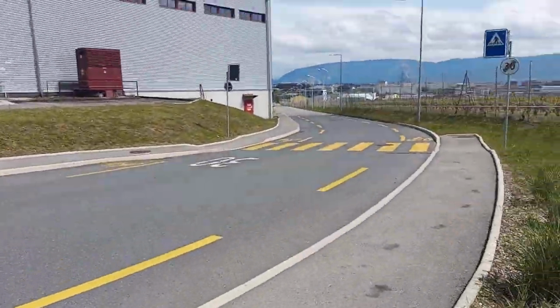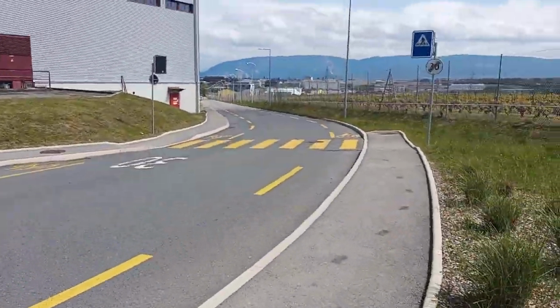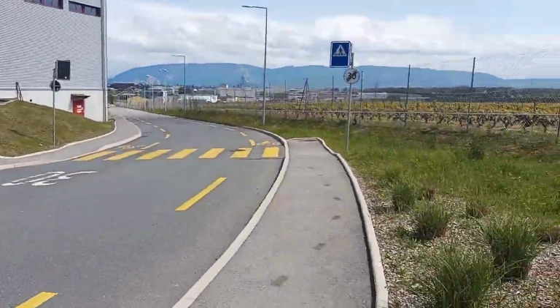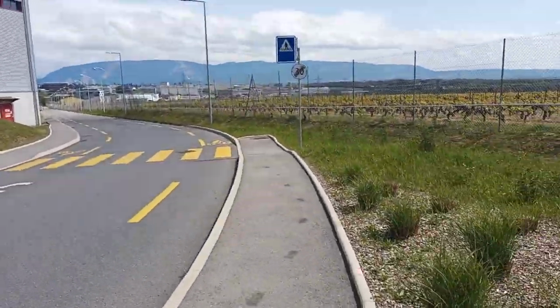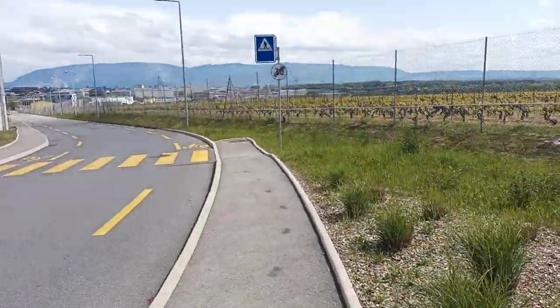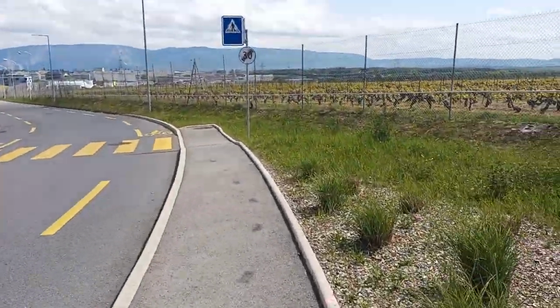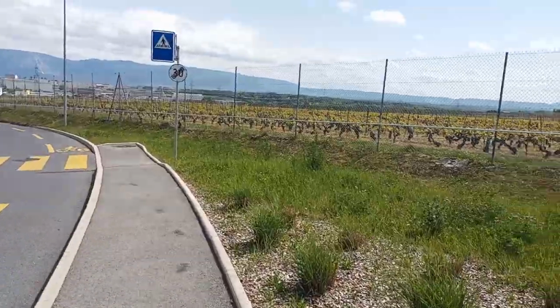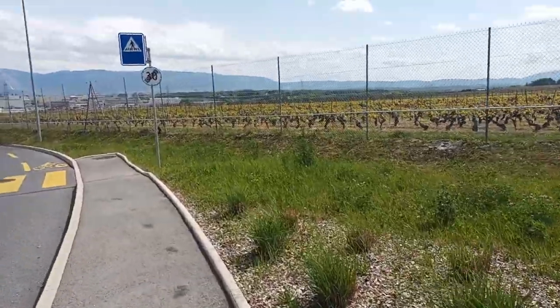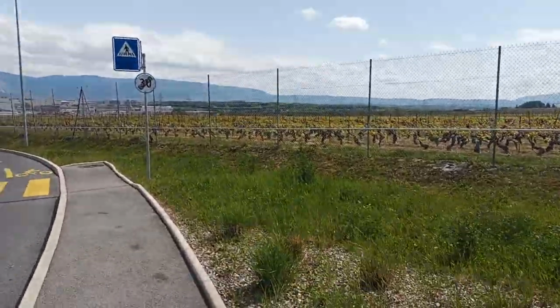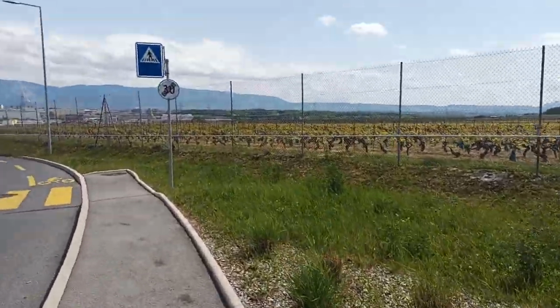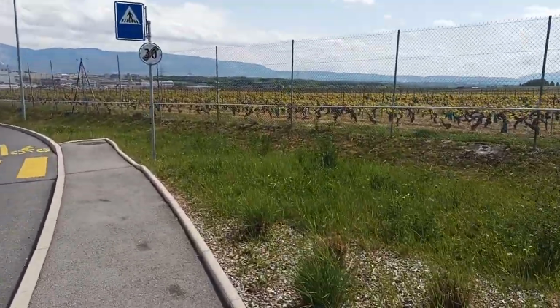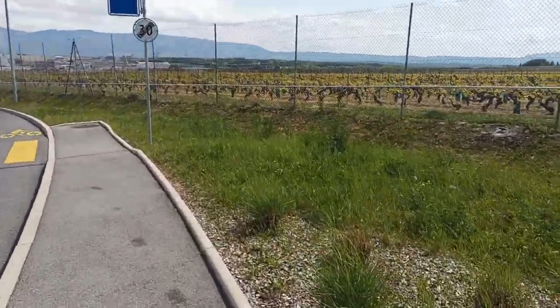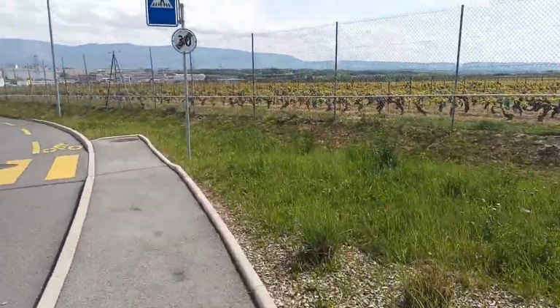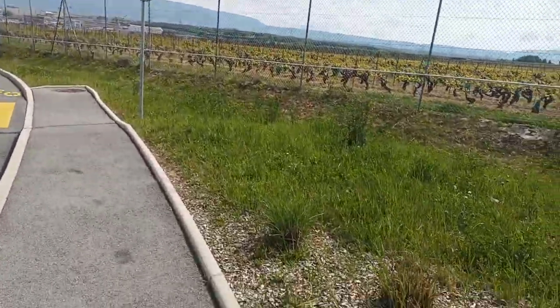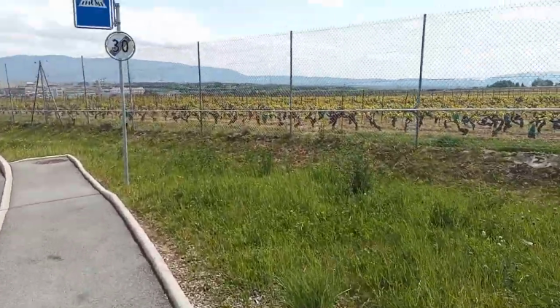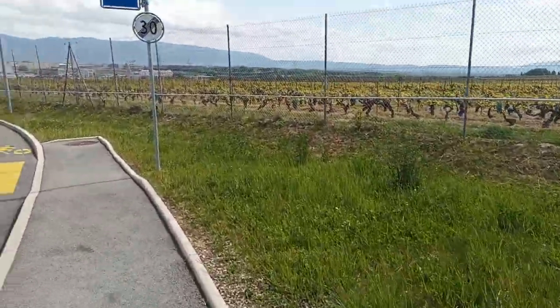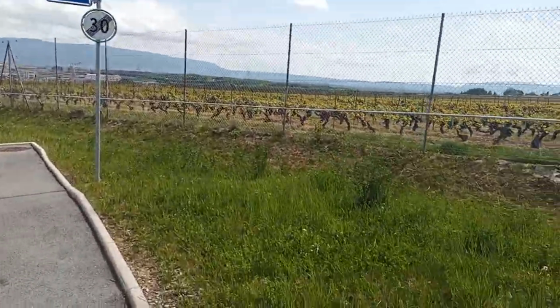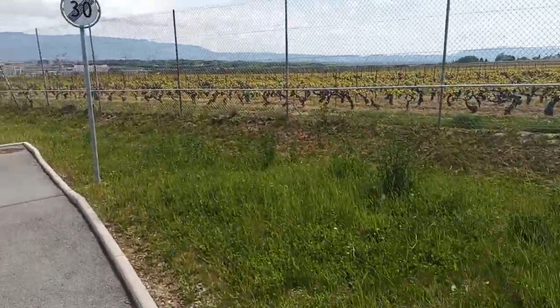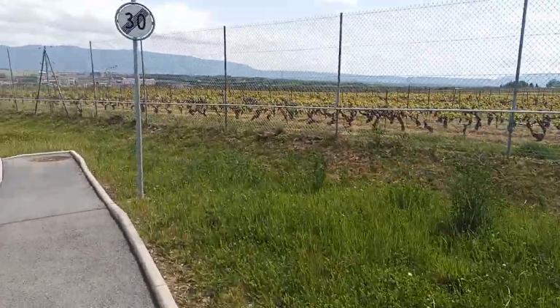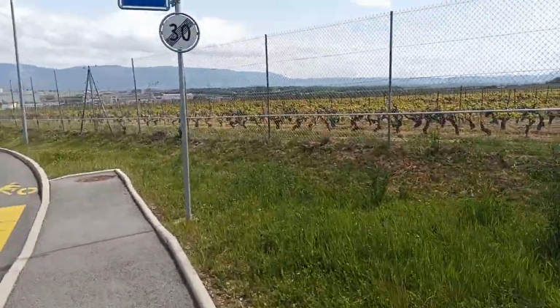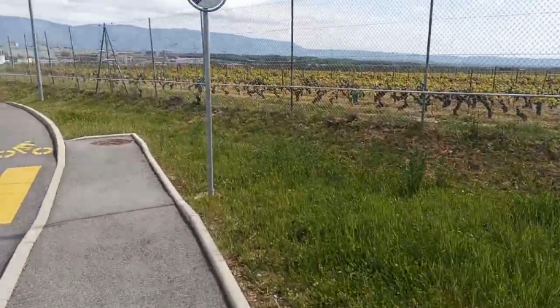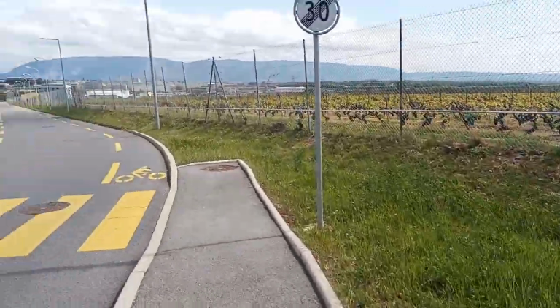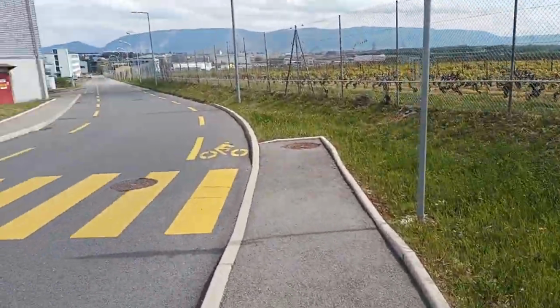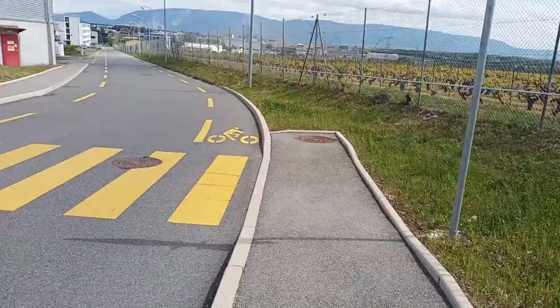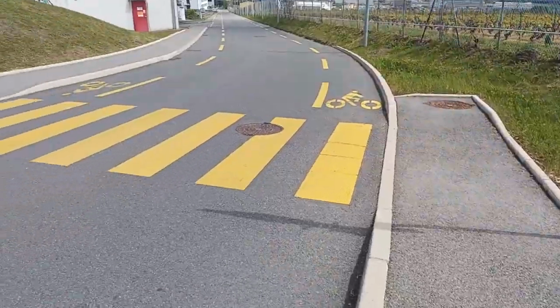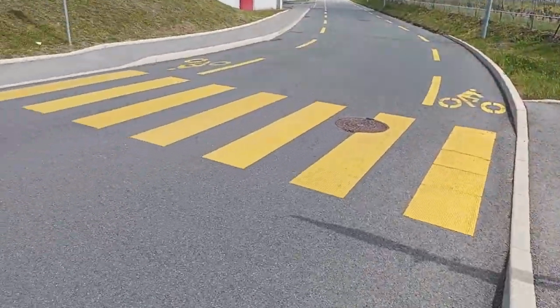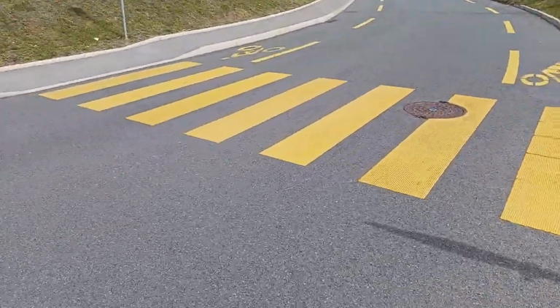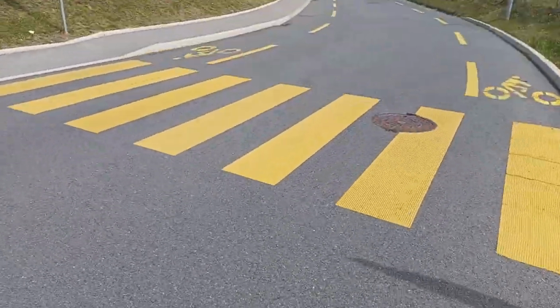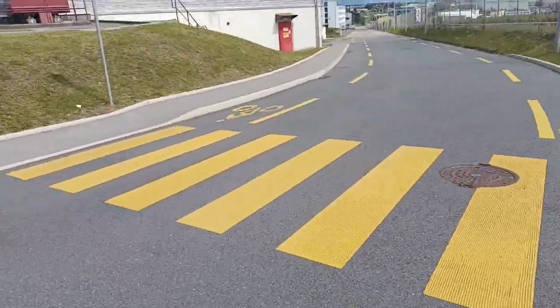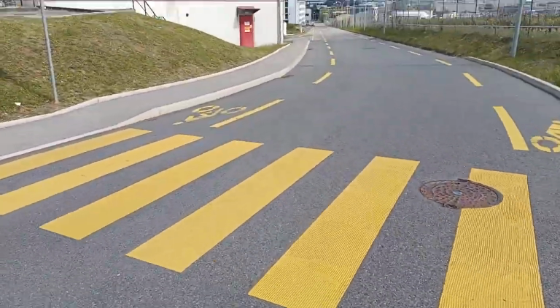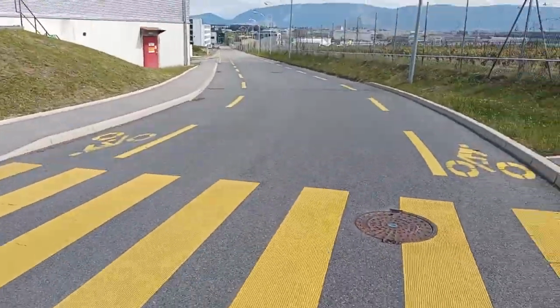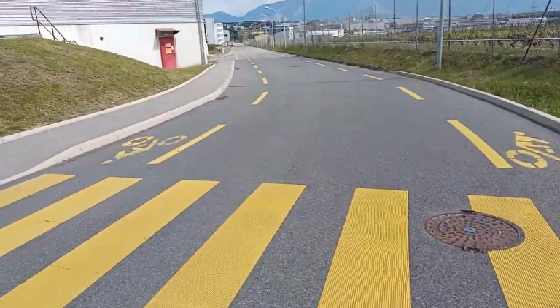Although CERN is separated from the public transport, you can find everywhere footpaths, bikeways, and of course separate crossings to safely cross the street.